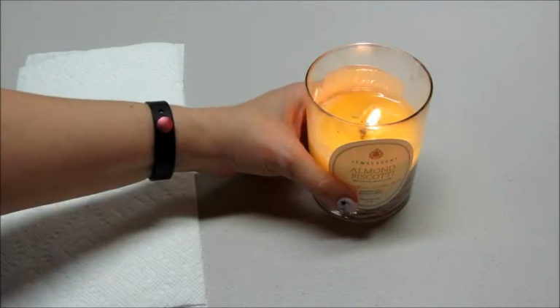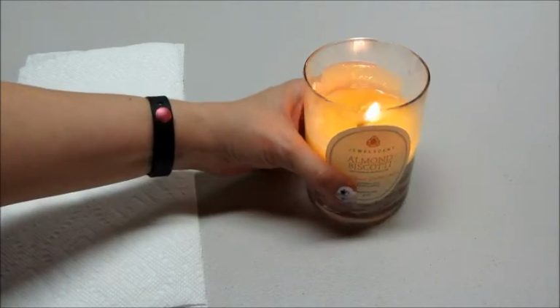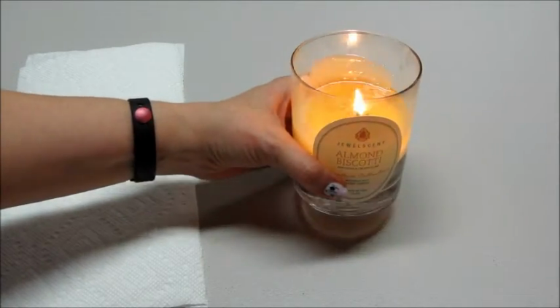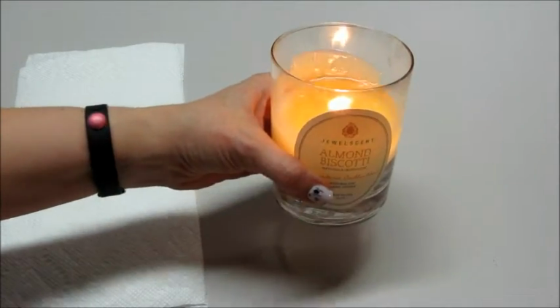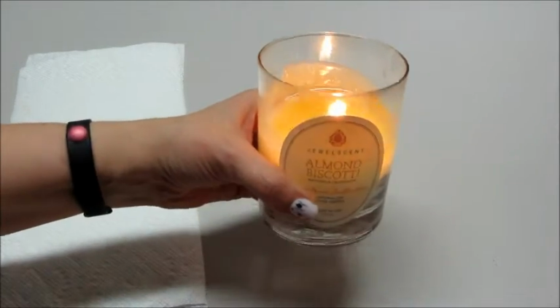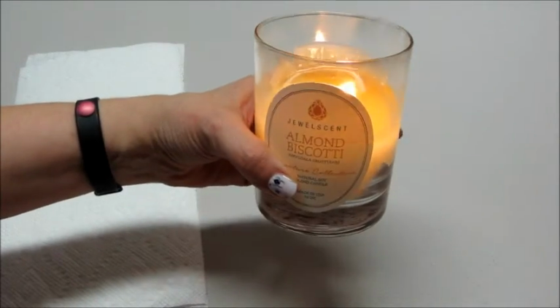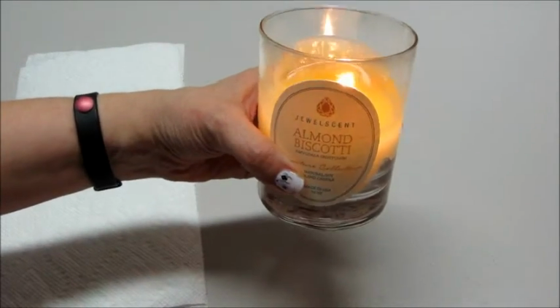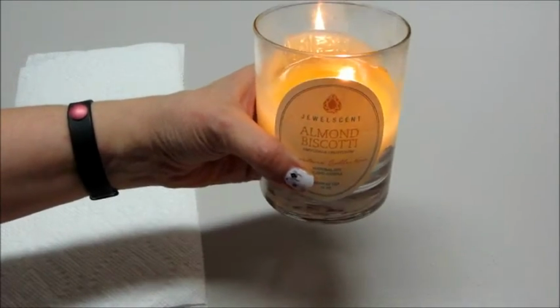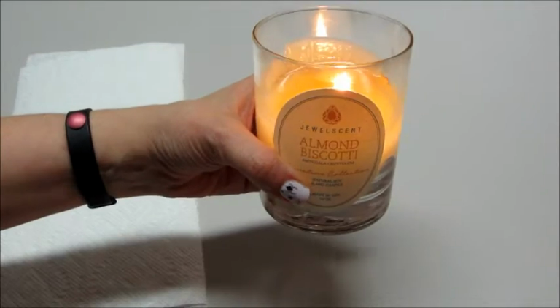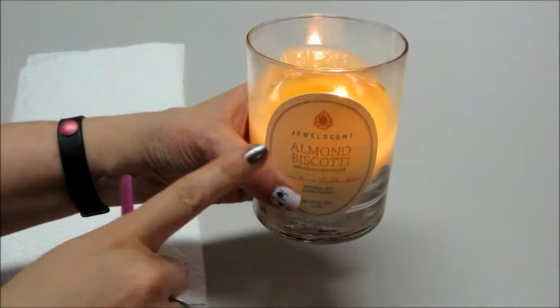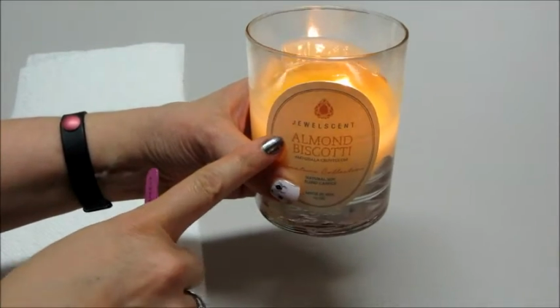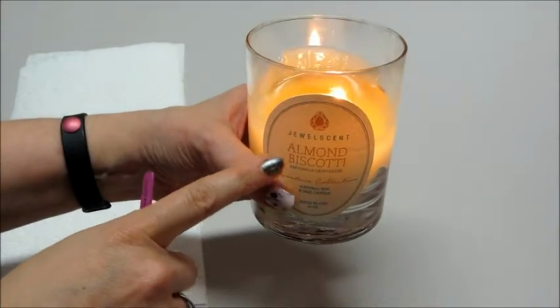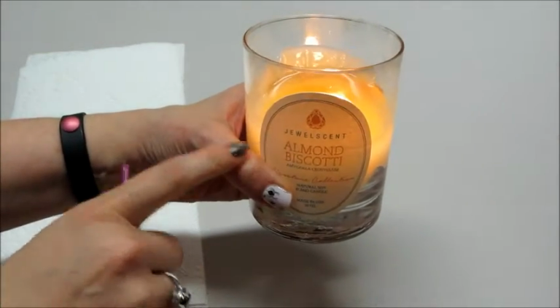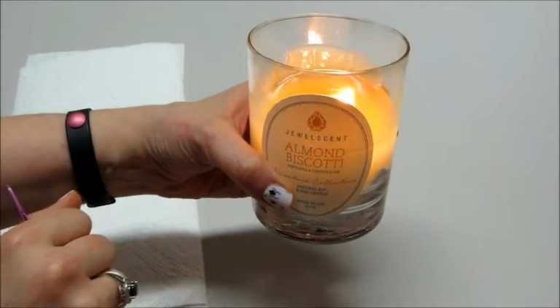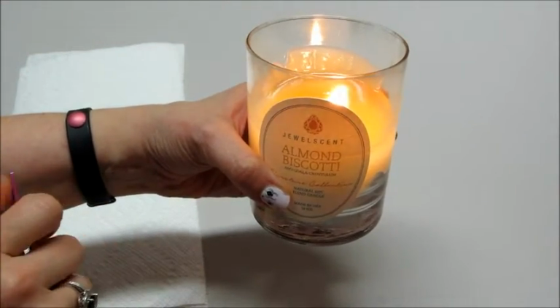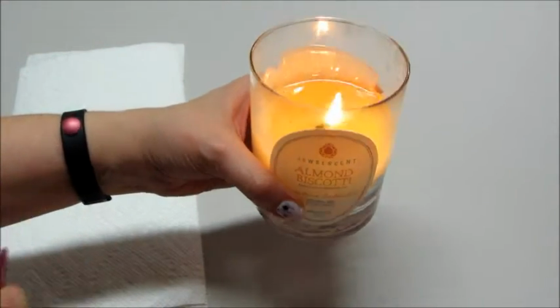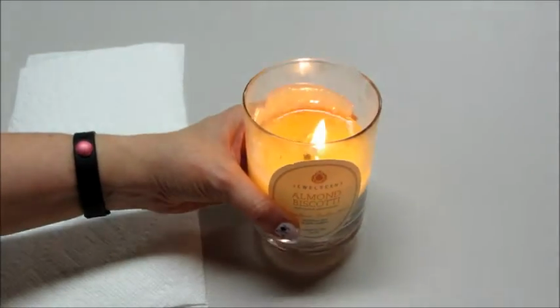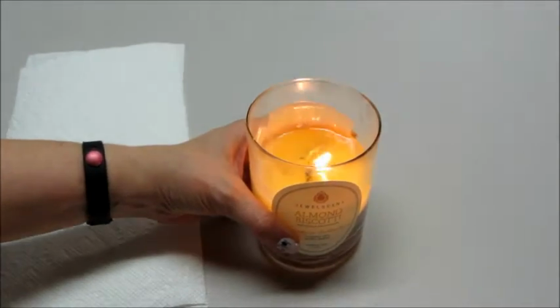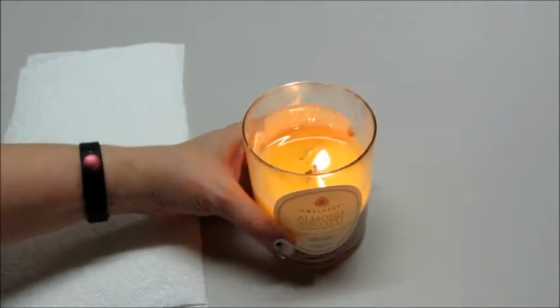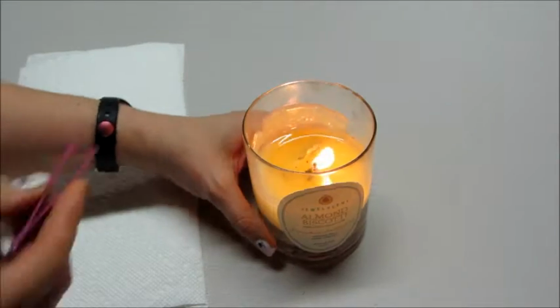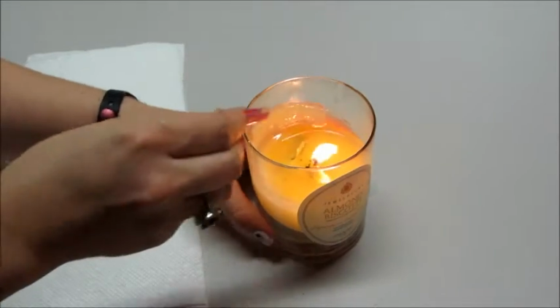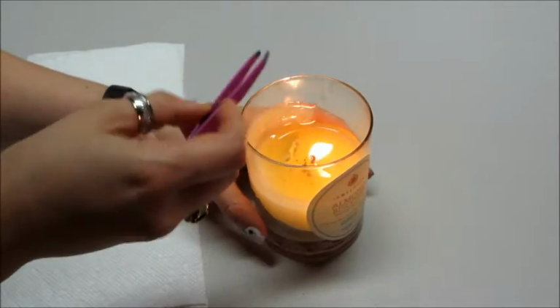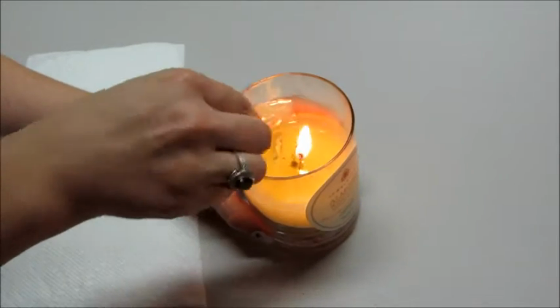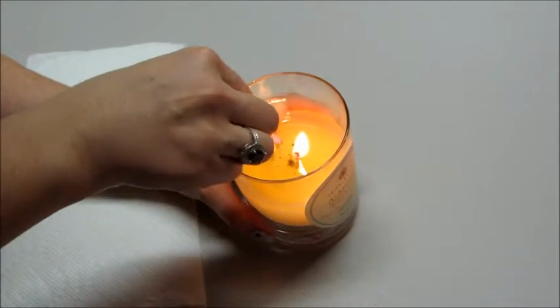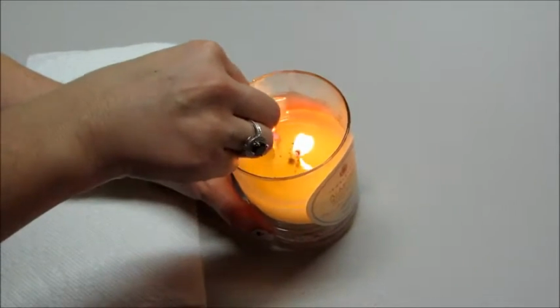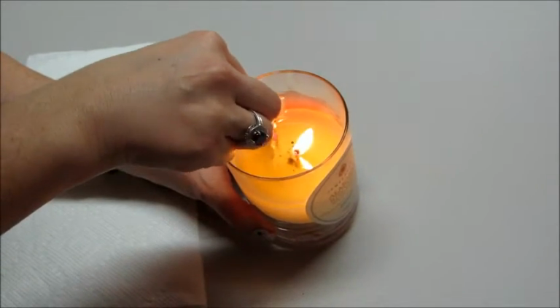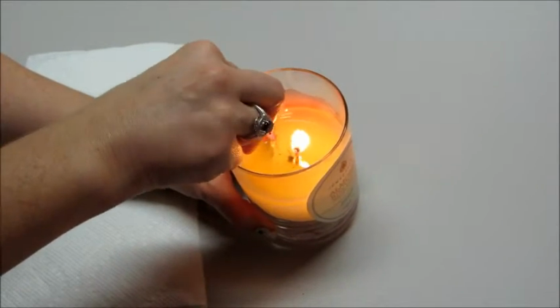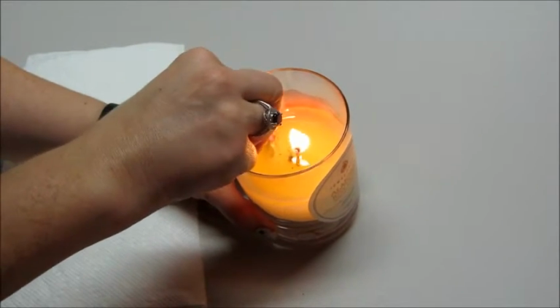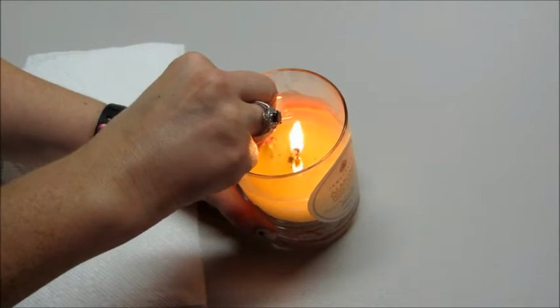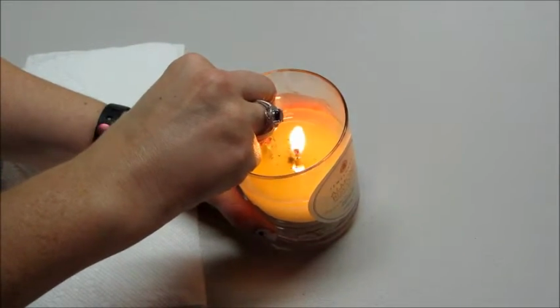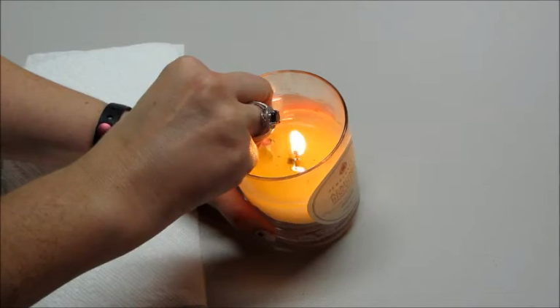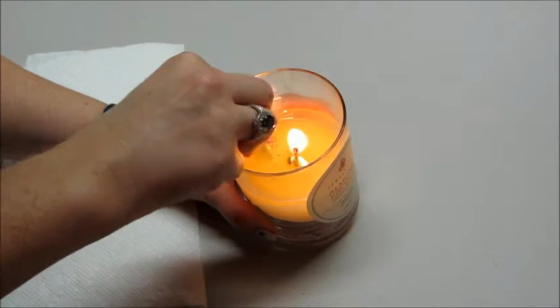Hi guys, I'm back with another Jewel Scent ring reveal. This is from one of the newer candles — this is almond biscotti. They have a dessert line now and this is one of the candles from that.